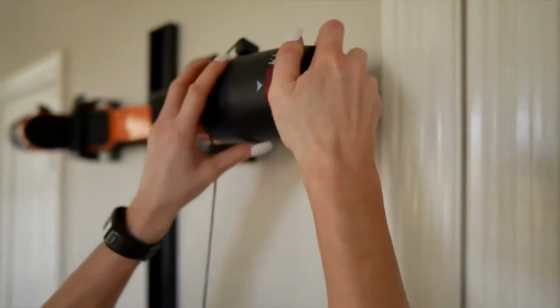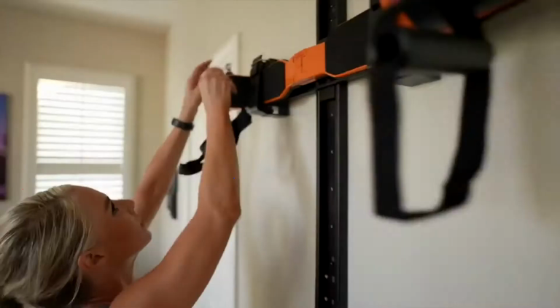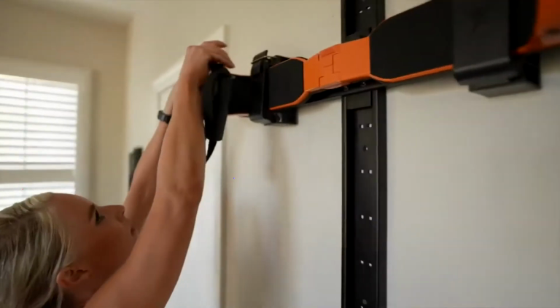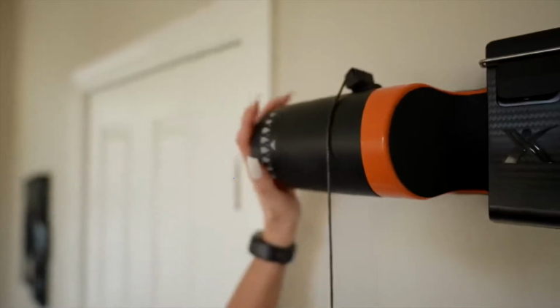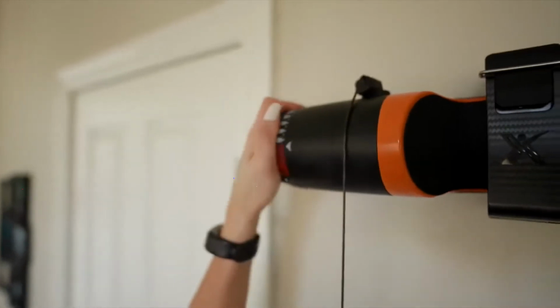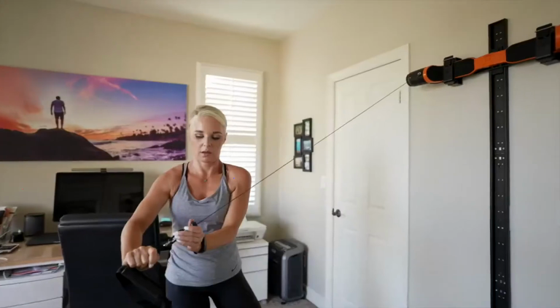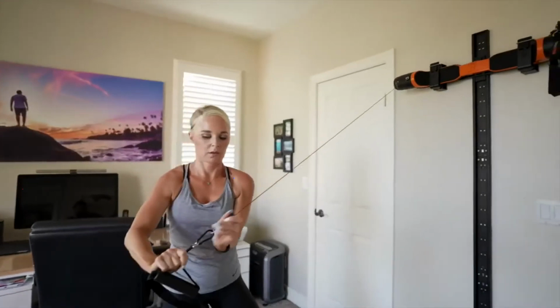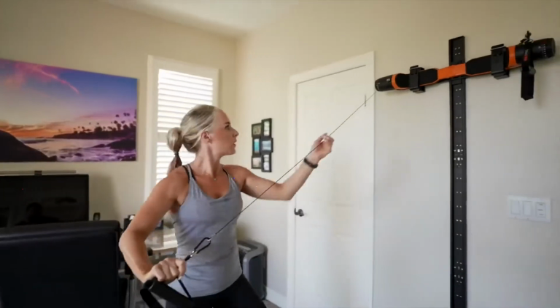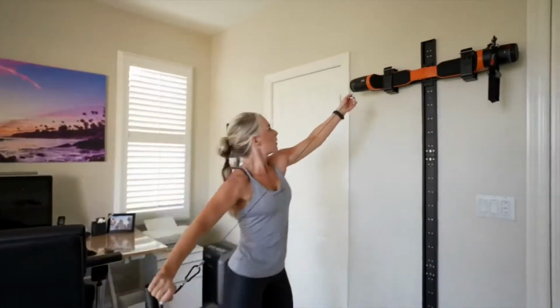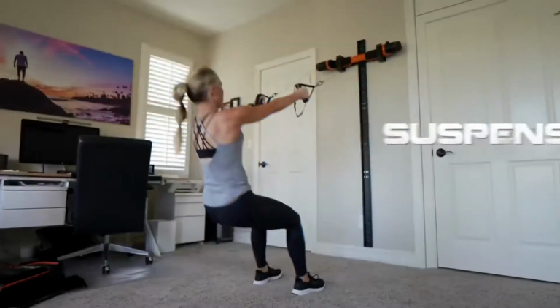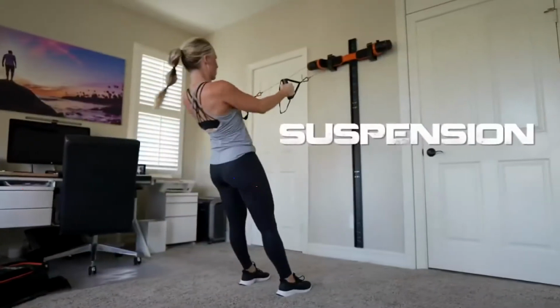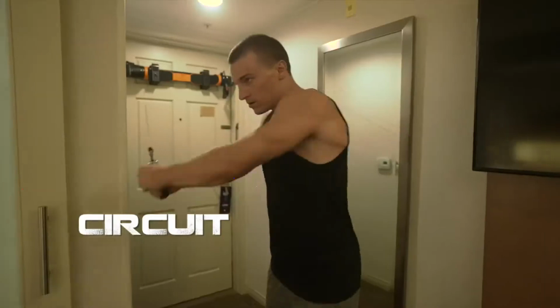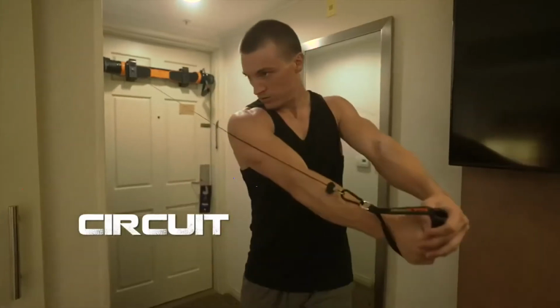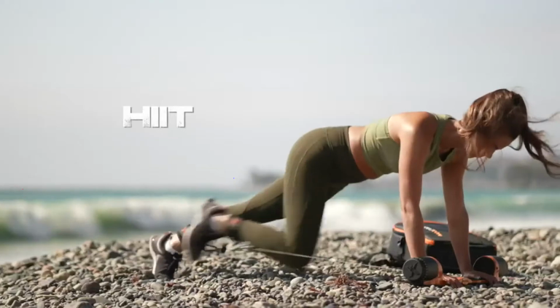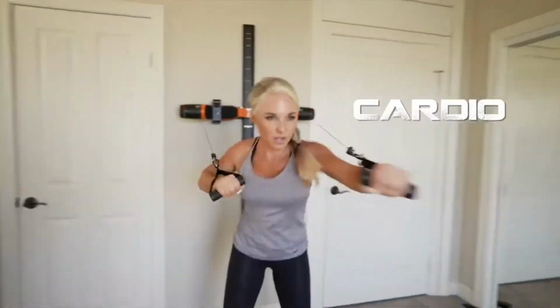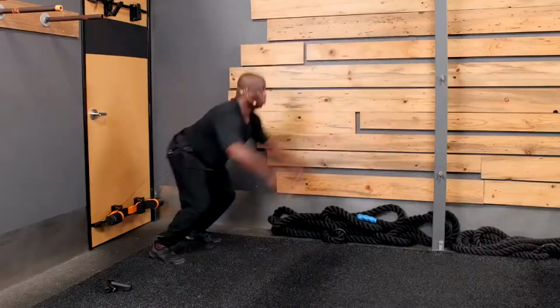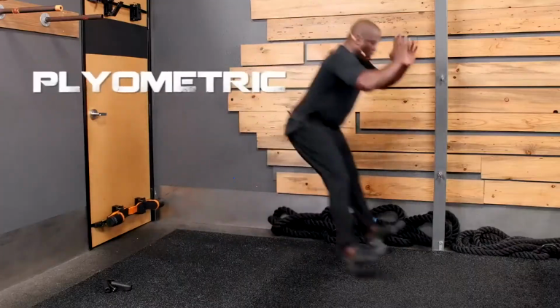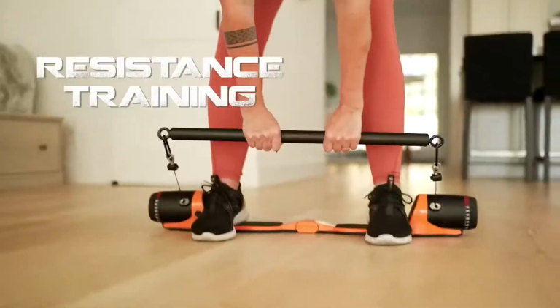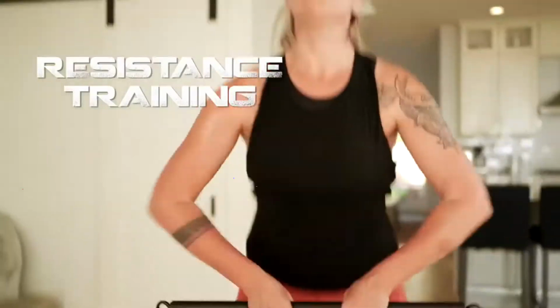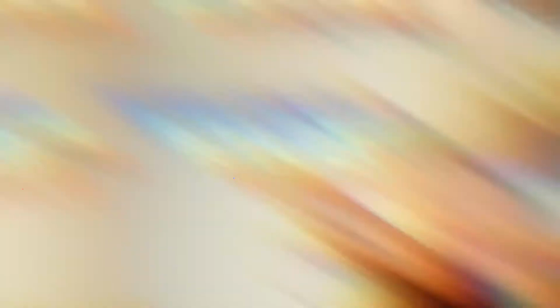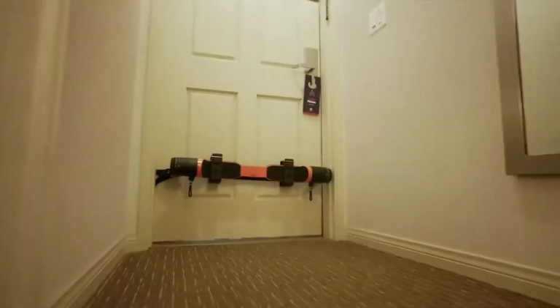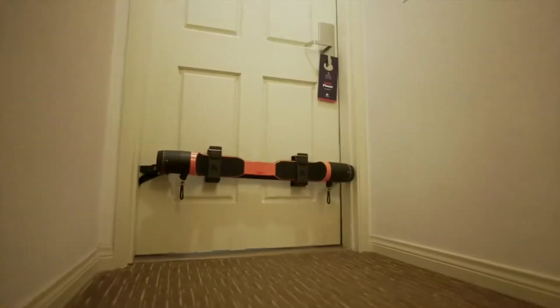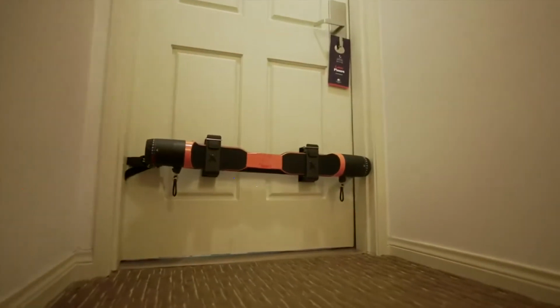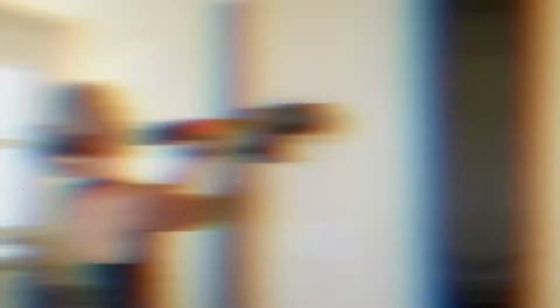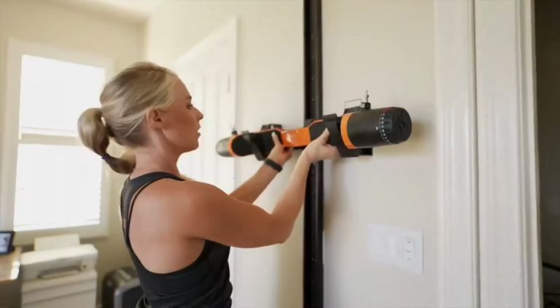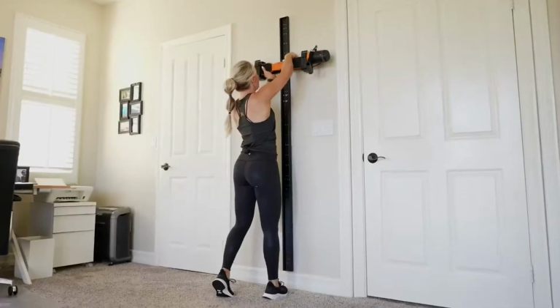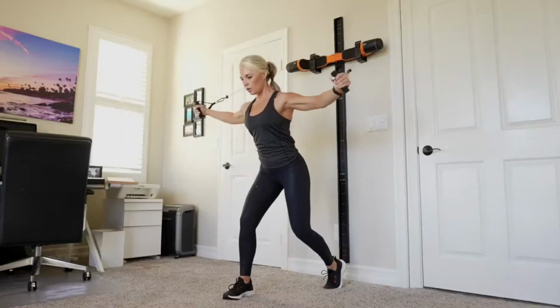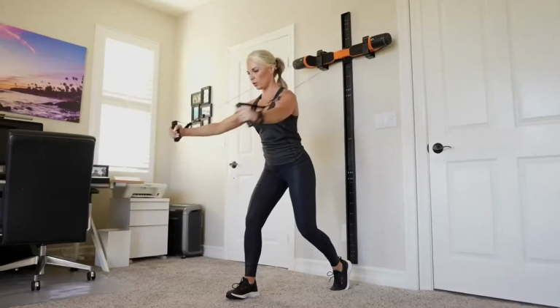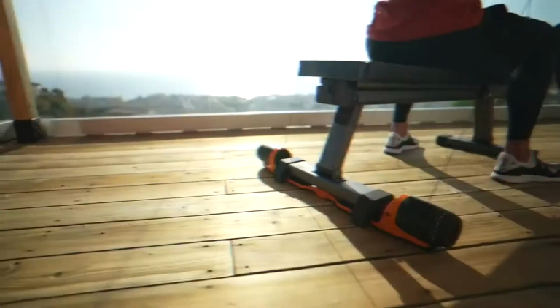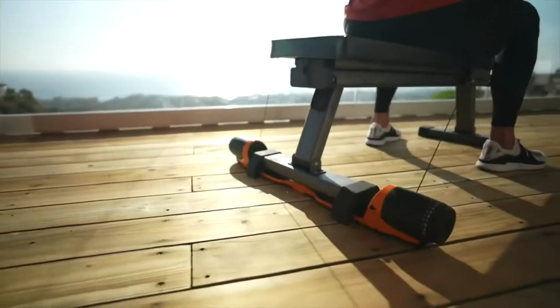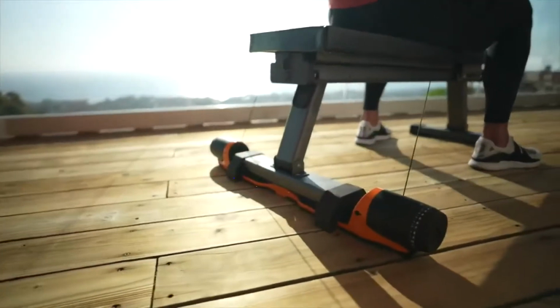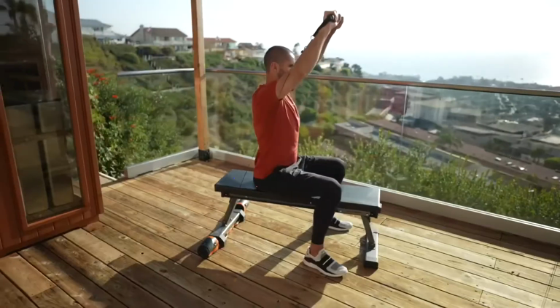With Max Pro's innovative cable lock system and 10 feet of high strength cable, perform more workout varieties than any other home gym system. The Max Pro can be used on any door, or with our unique slimline wall track or specially designed bench.